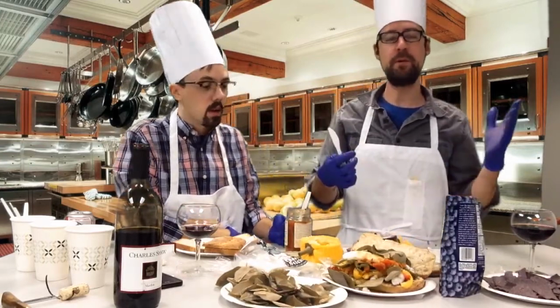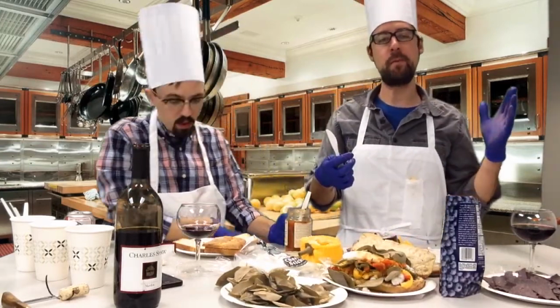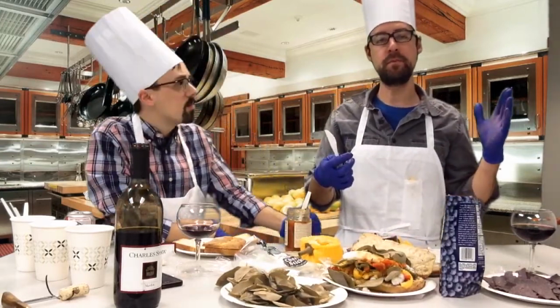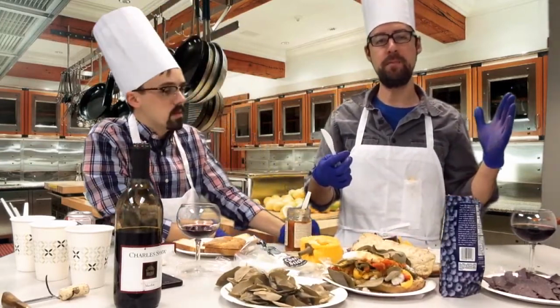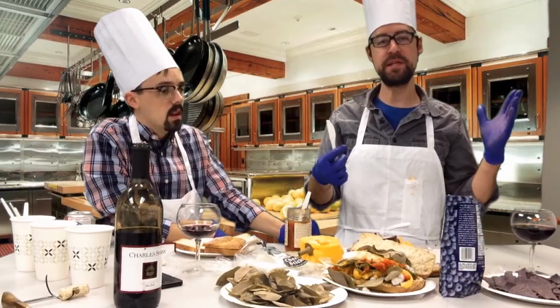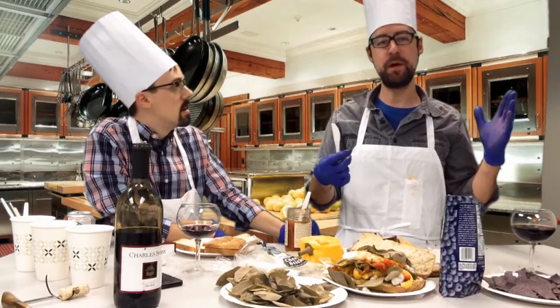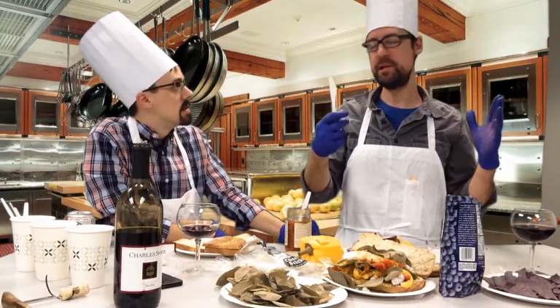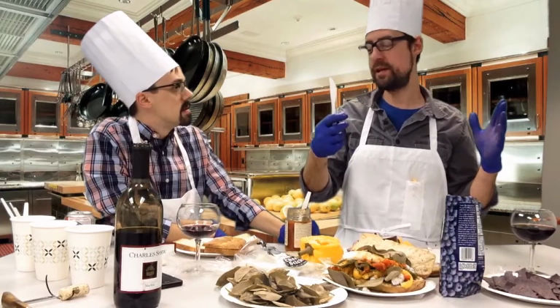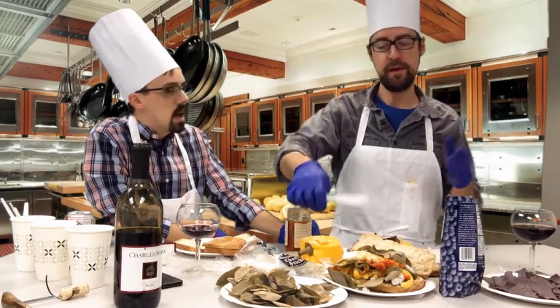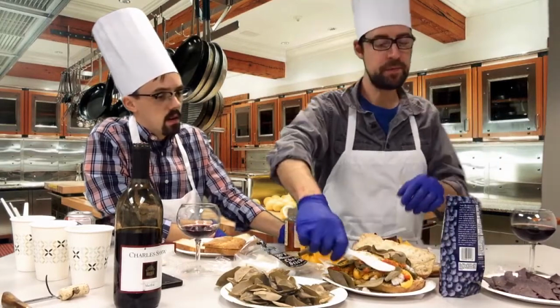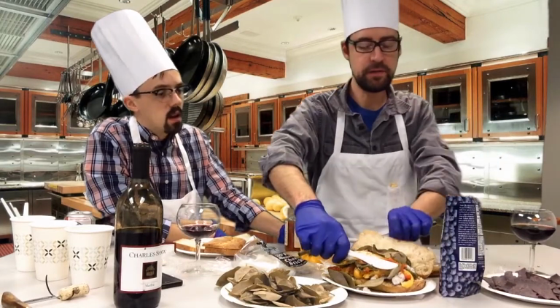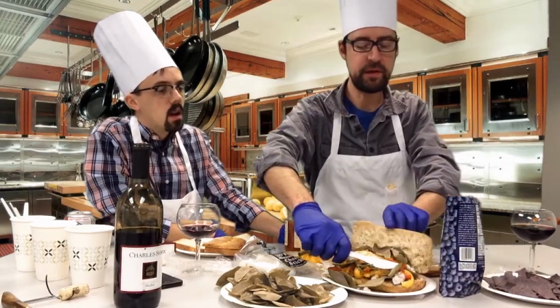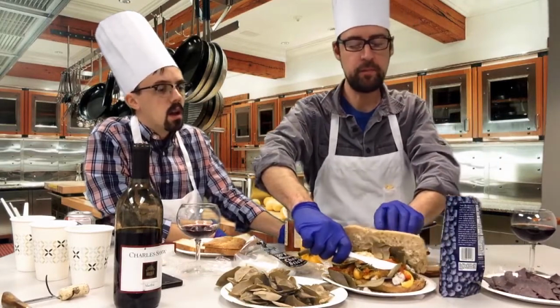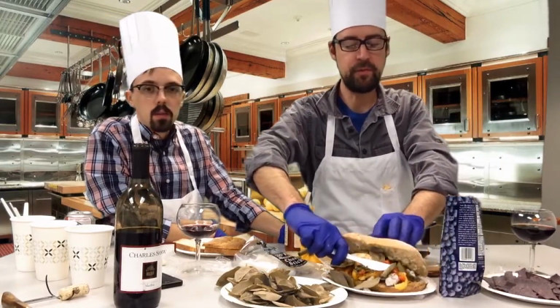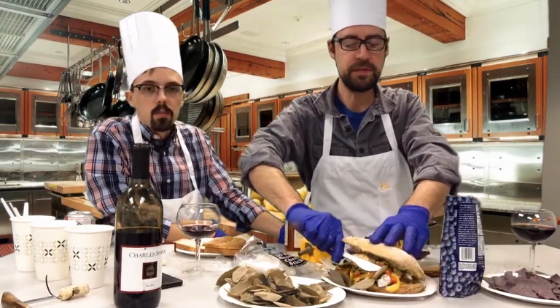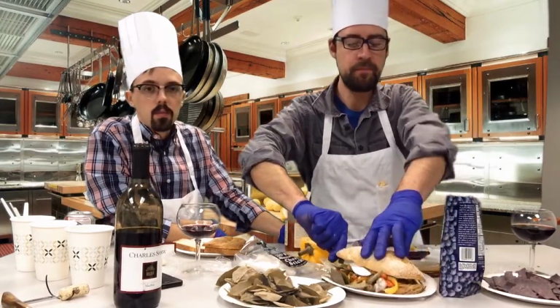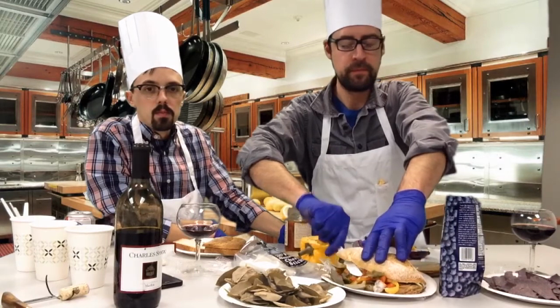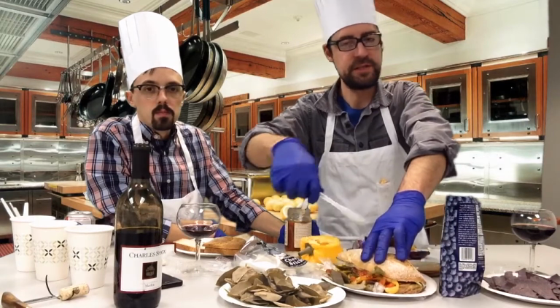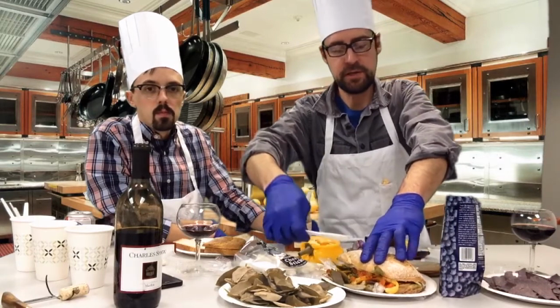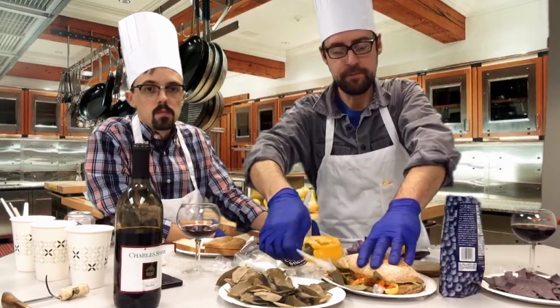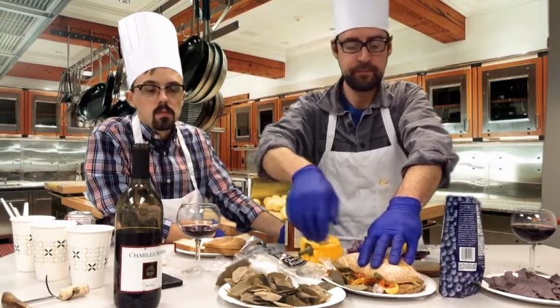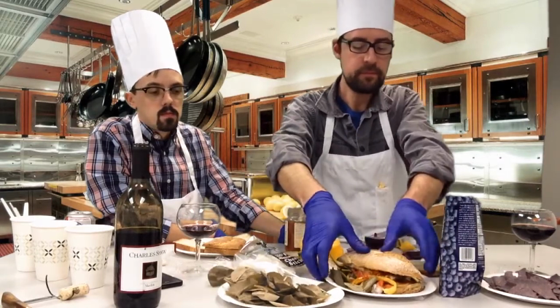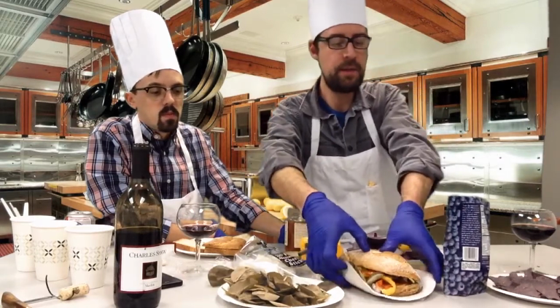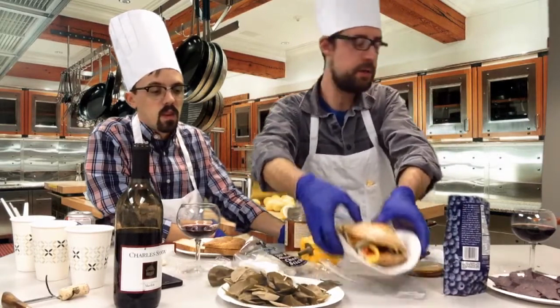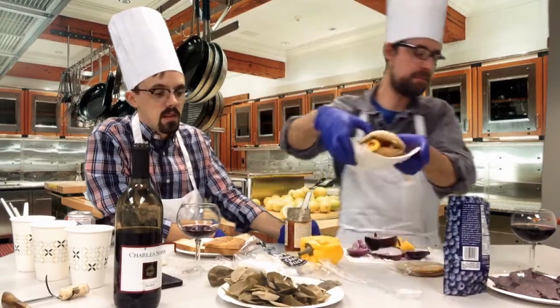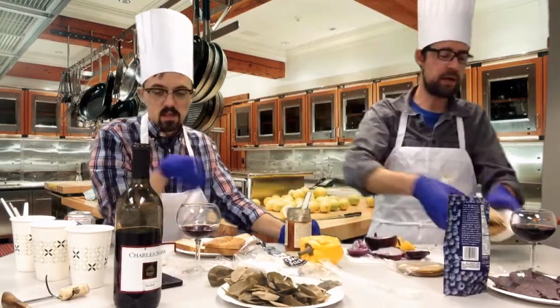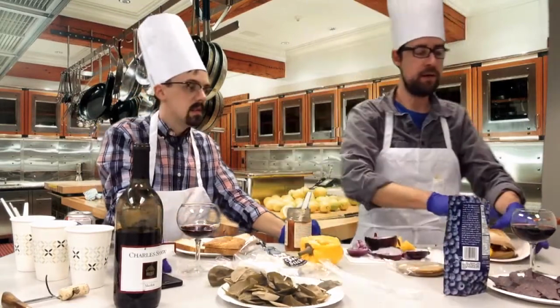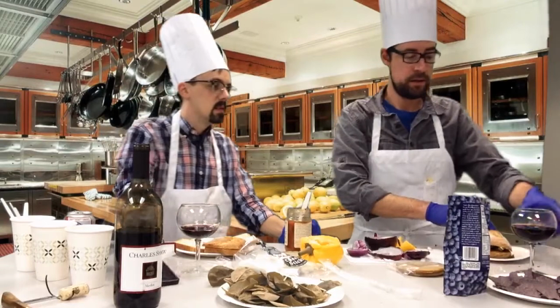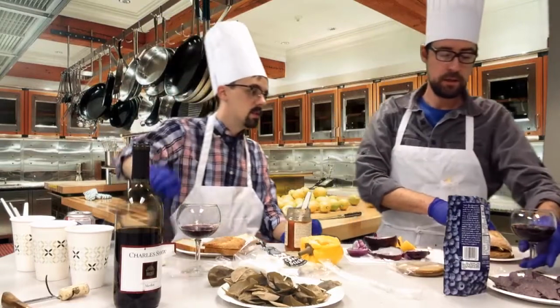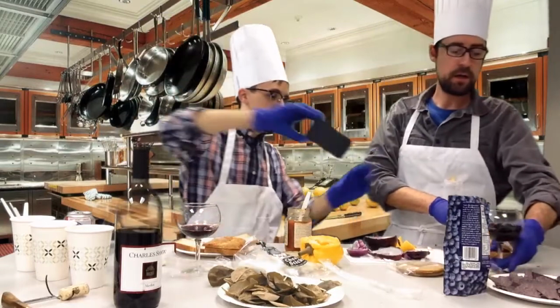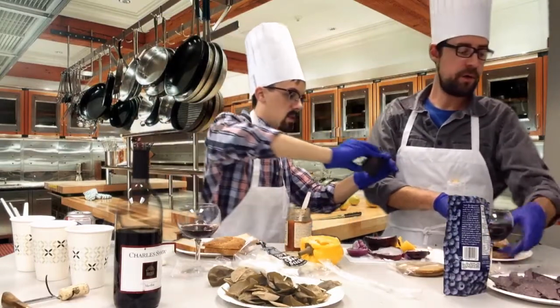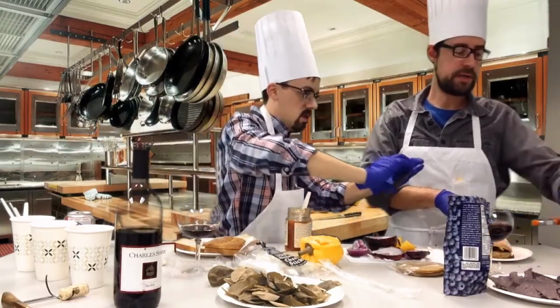I was recently at Subway and they usually take a knife — for some reason they always hold it with the knife when they close it. It's just a sandwich artist thing. So be sure to do that. It's kind of a good luck omen for your sandwich.